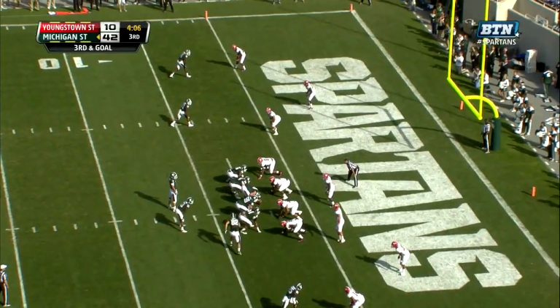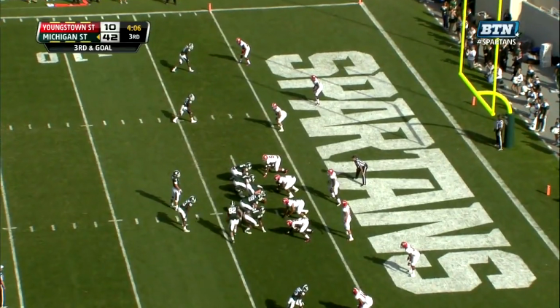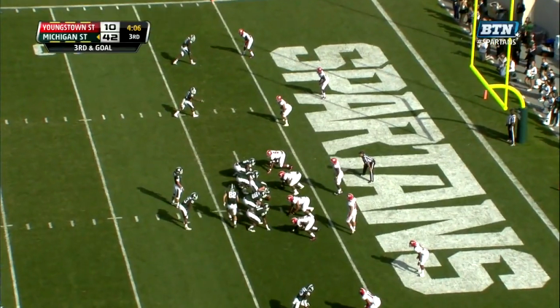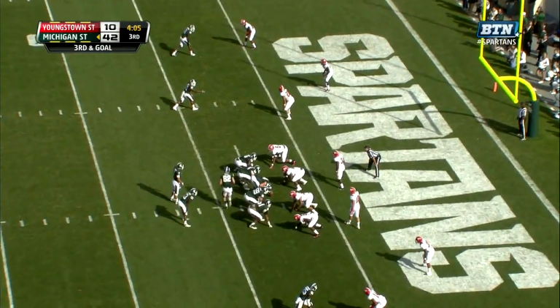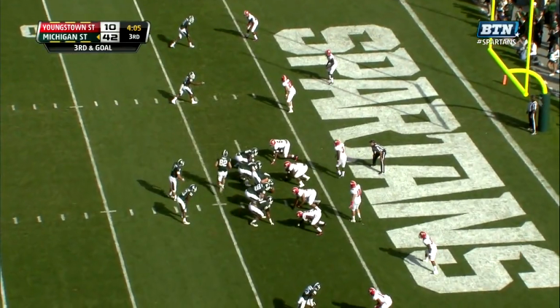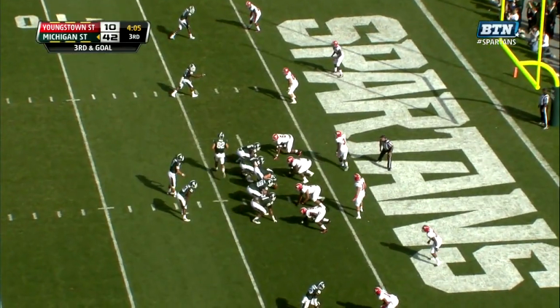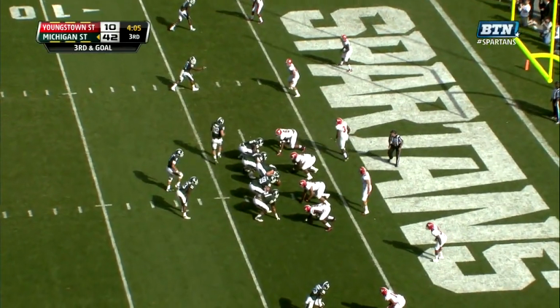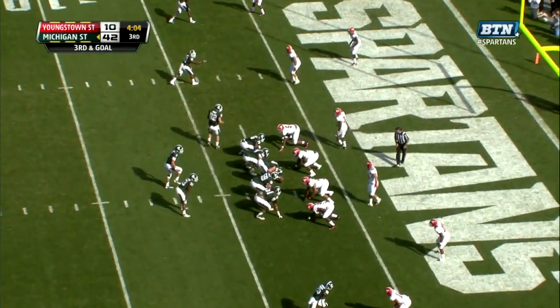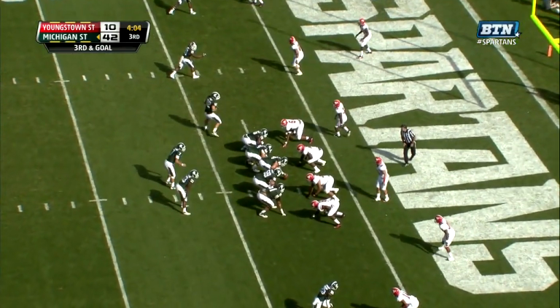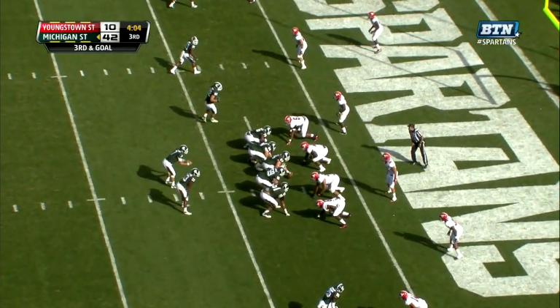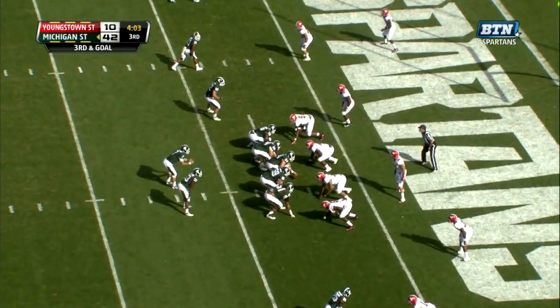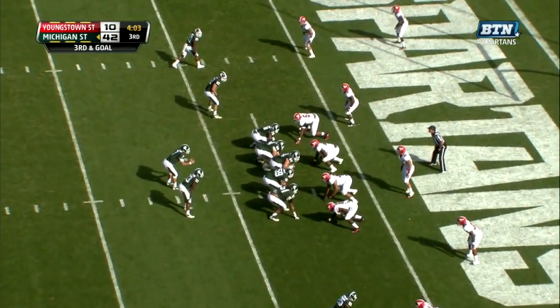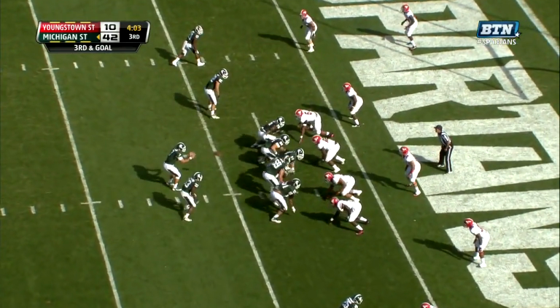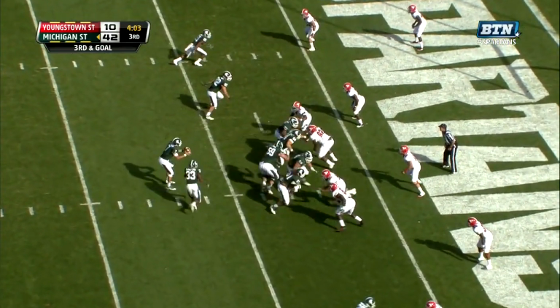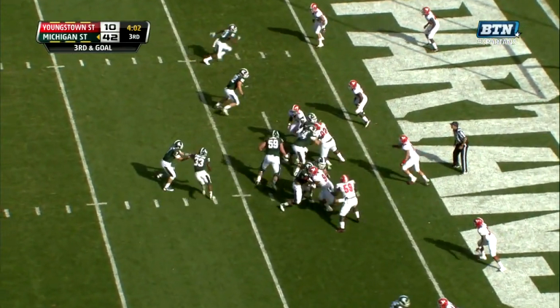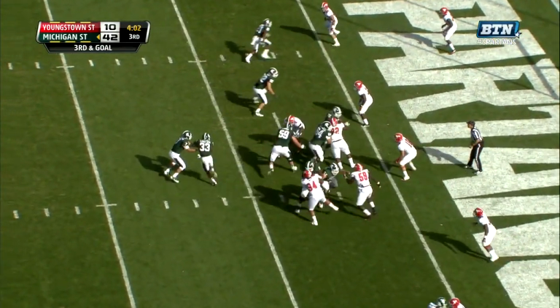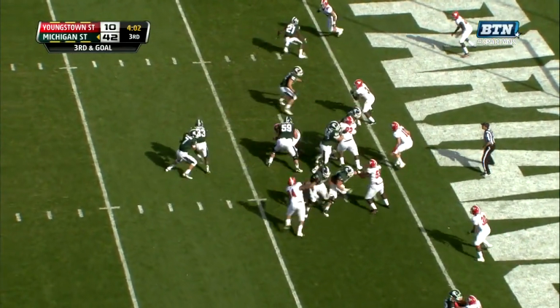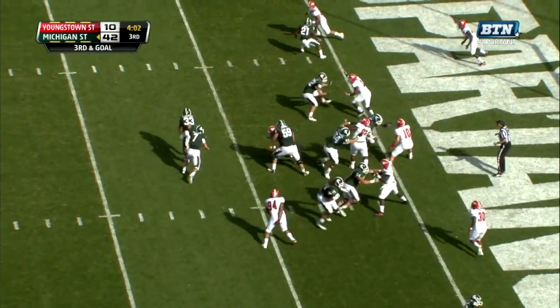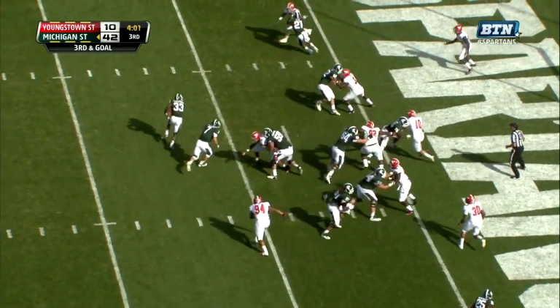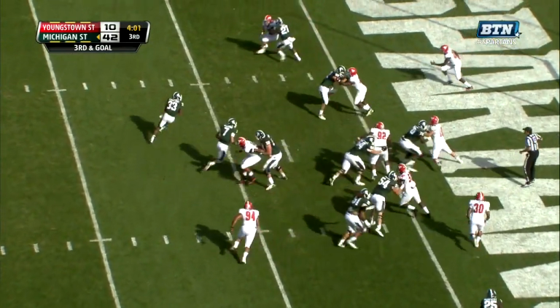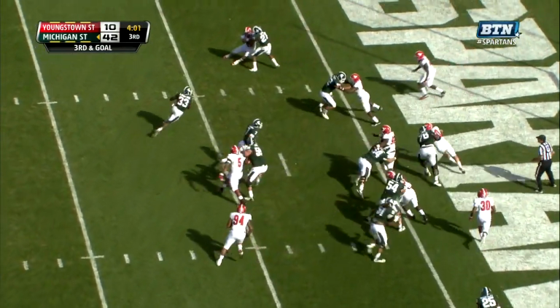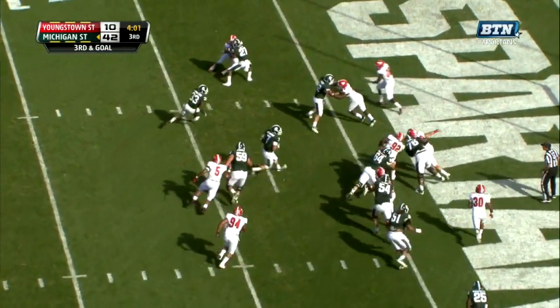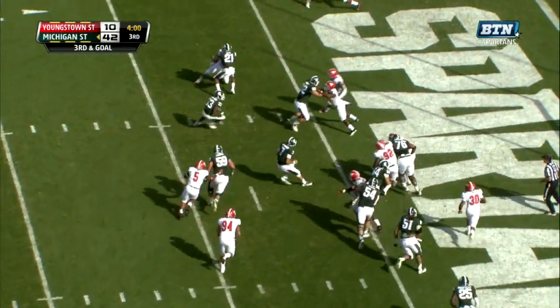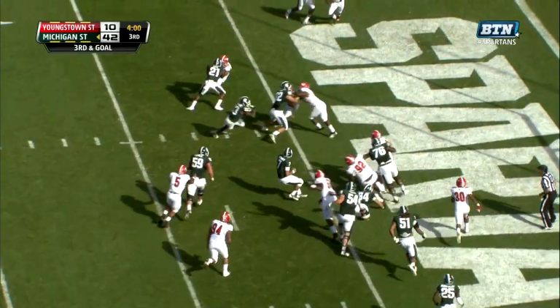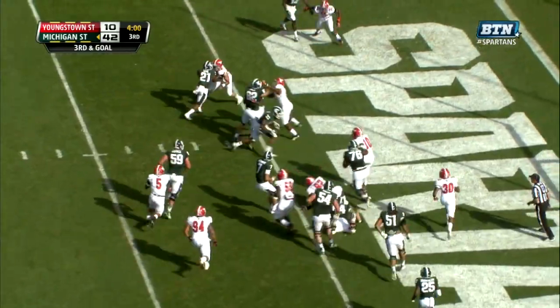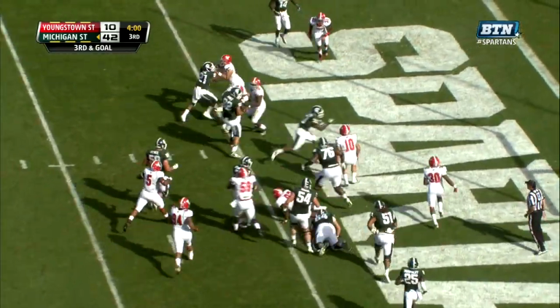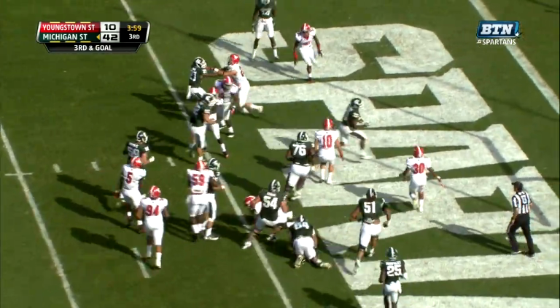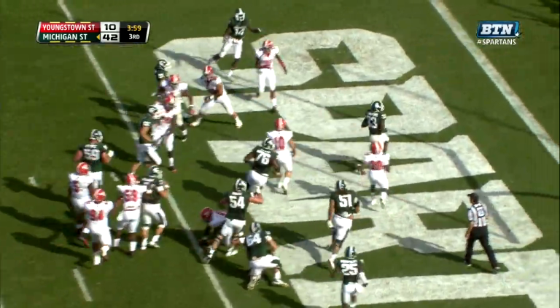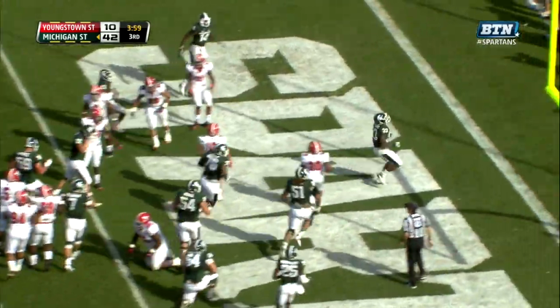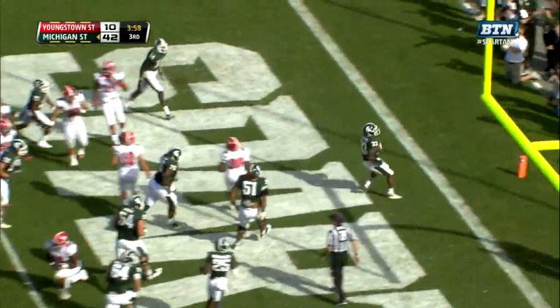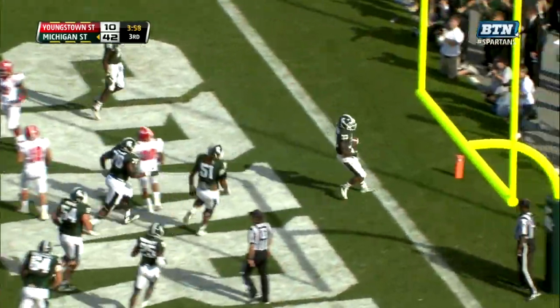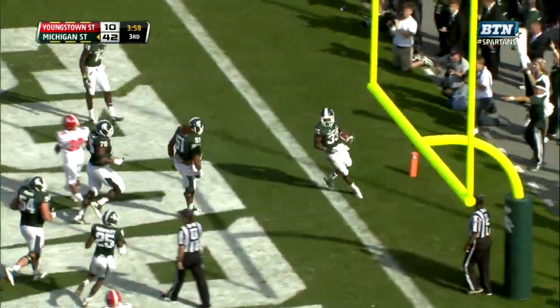Especially when you're up 42 to 10. This is third down and goal from the two. Jeremy Langford has two touchdowns today.